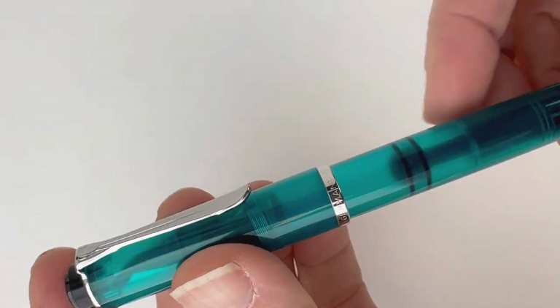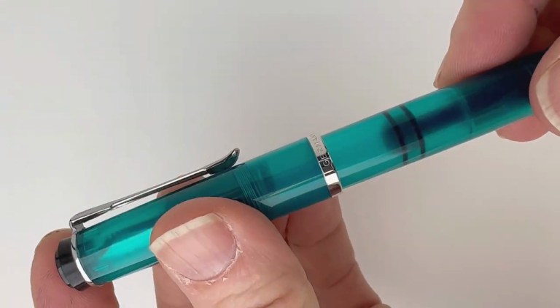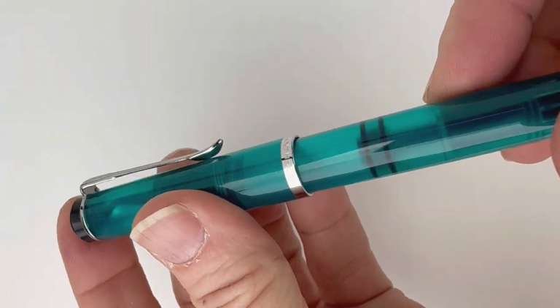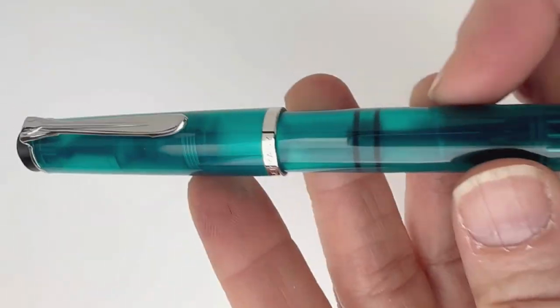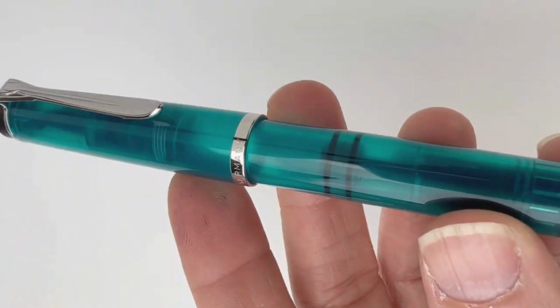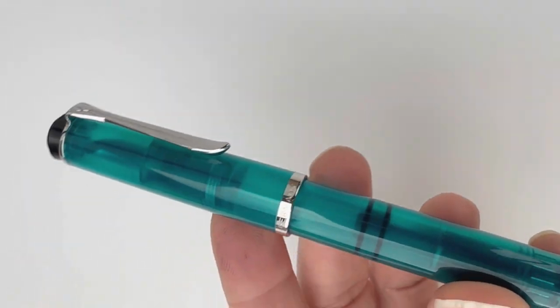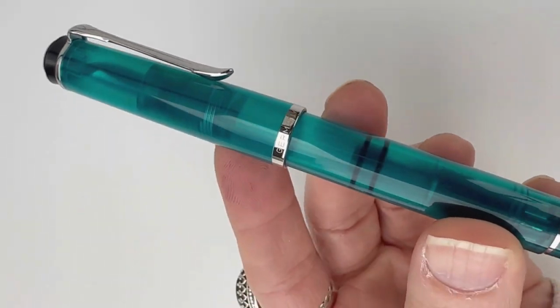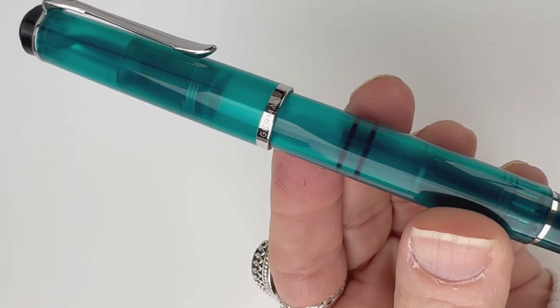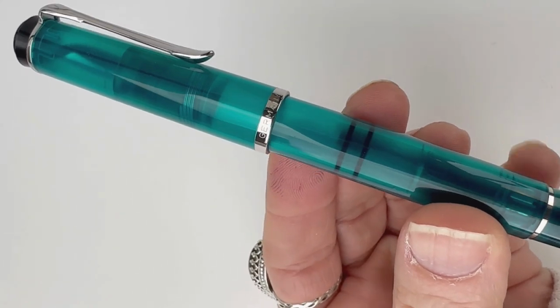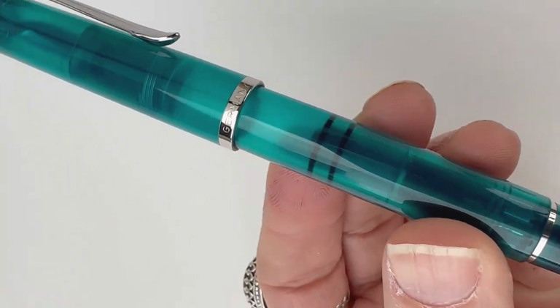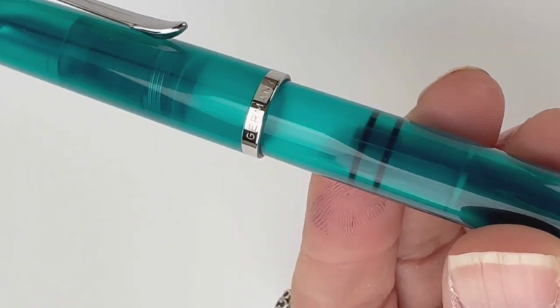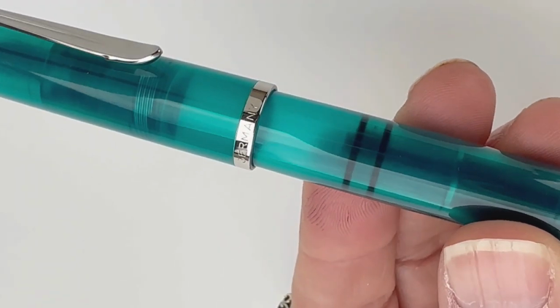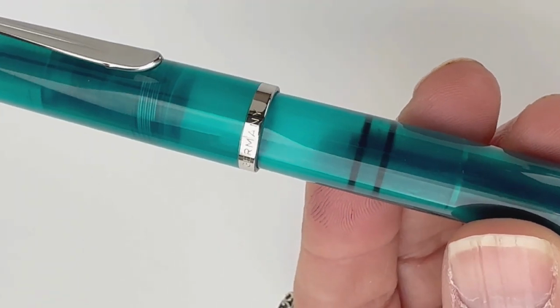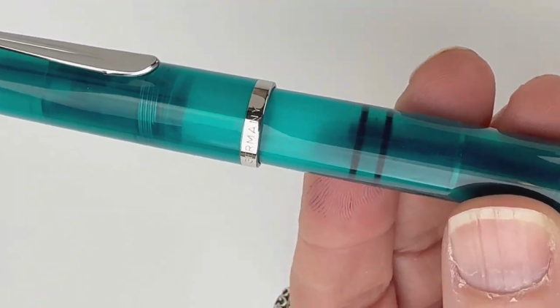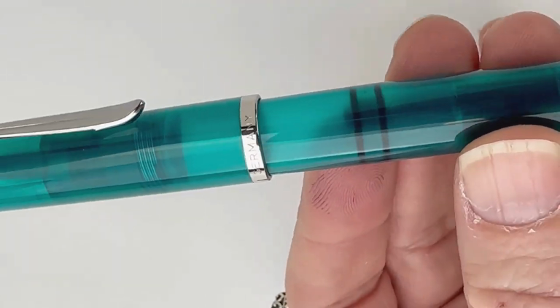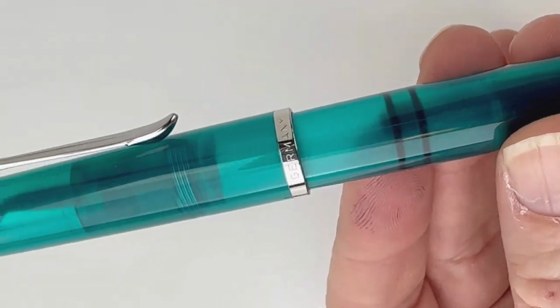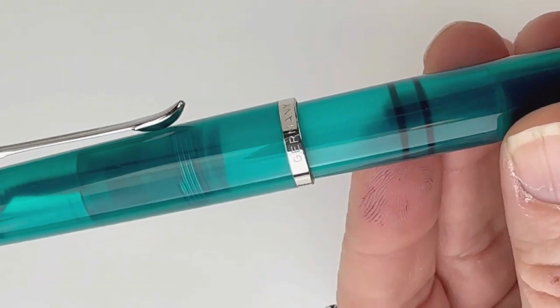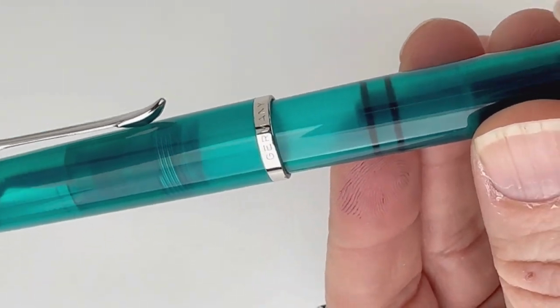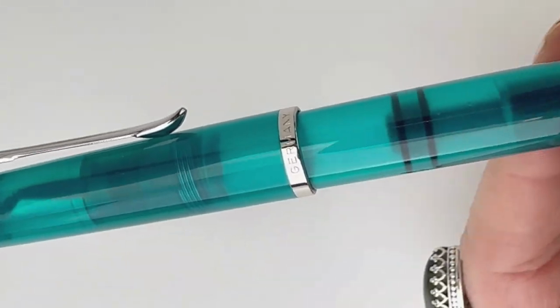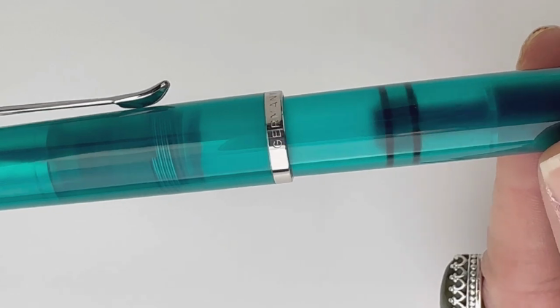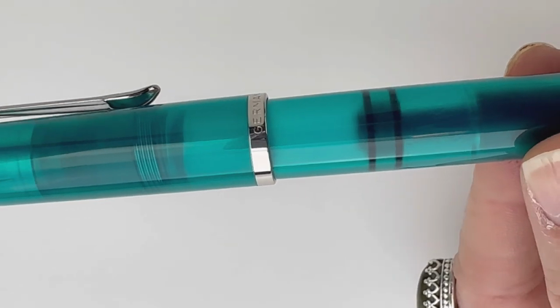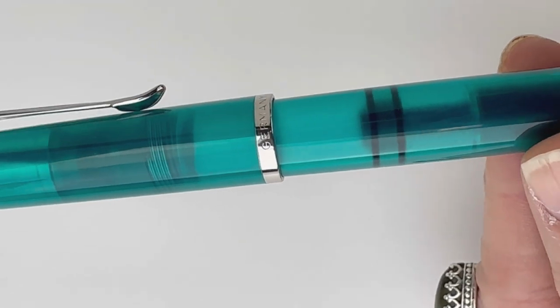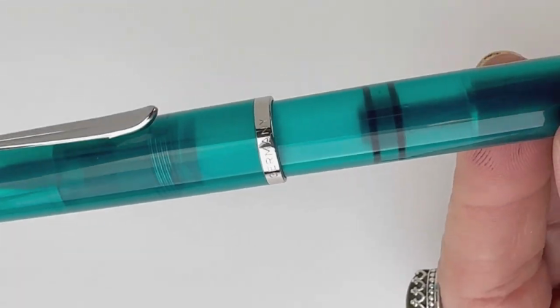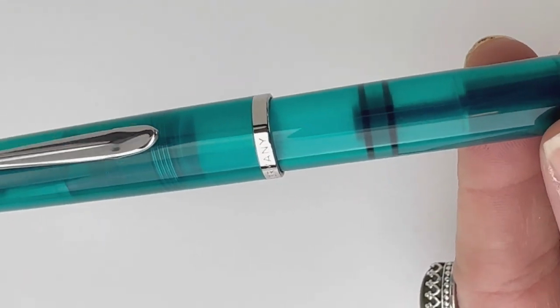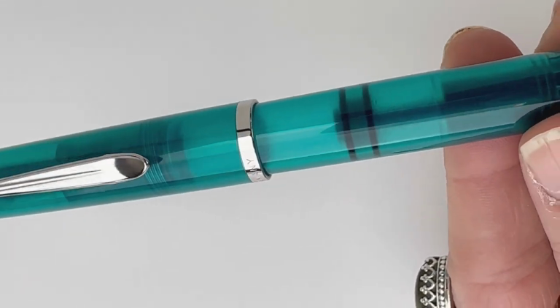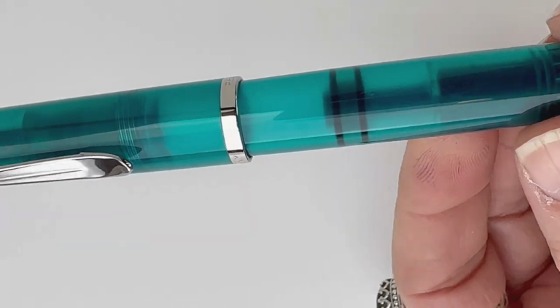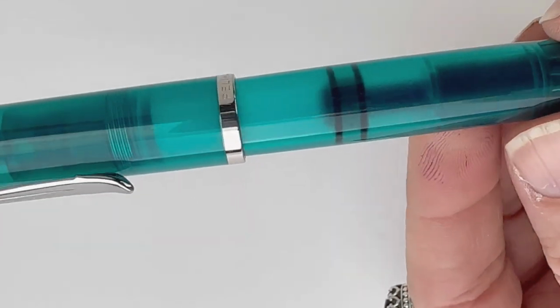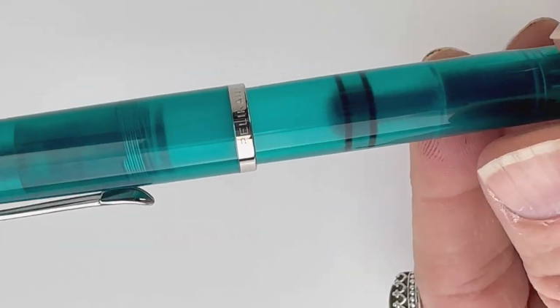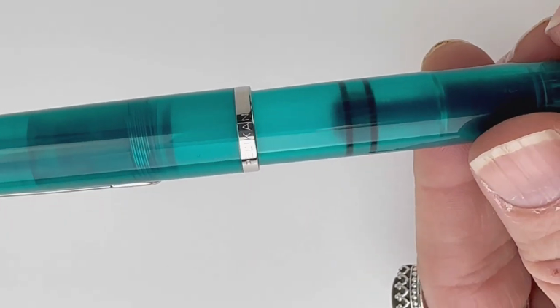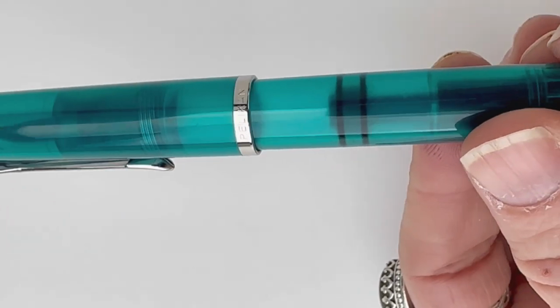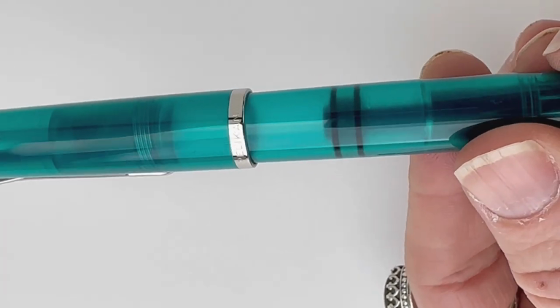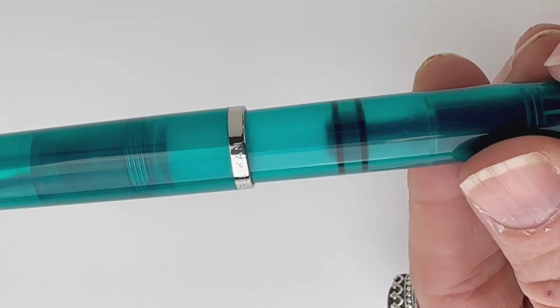You have the spring metal clip and it is a demonstrator, so it should be fun to ink with that. If you're going to ink it with your Appetite ink, that'll just give it more of the vivid turquoise blue, which will be really pretty.